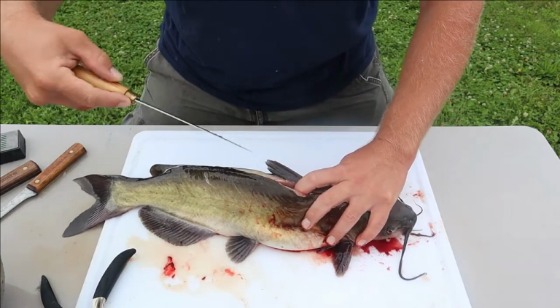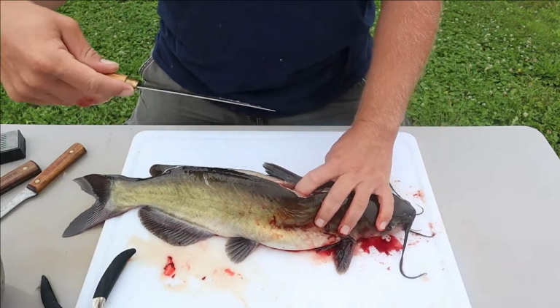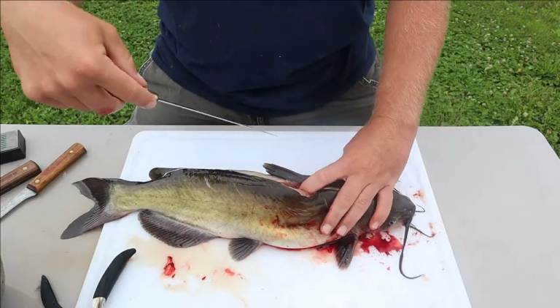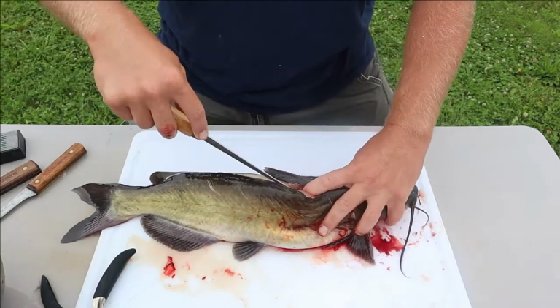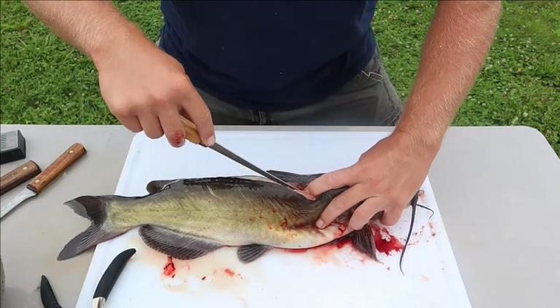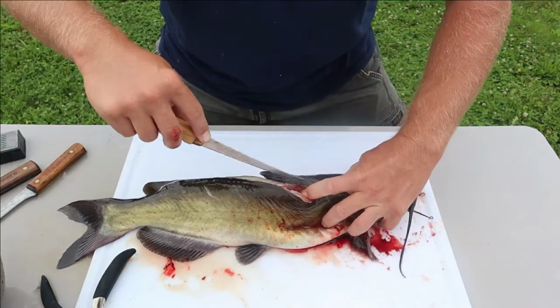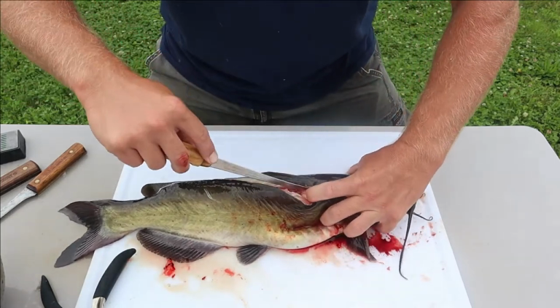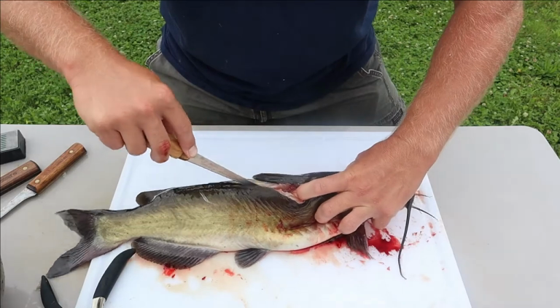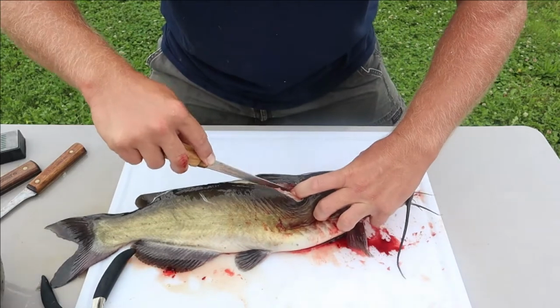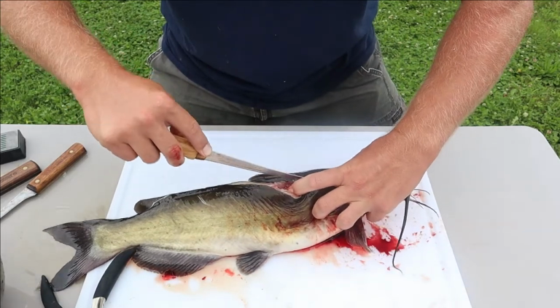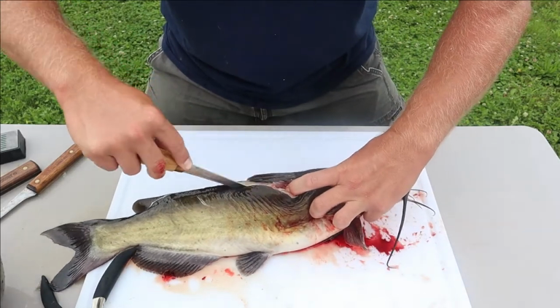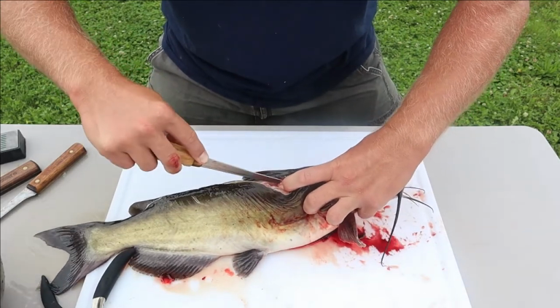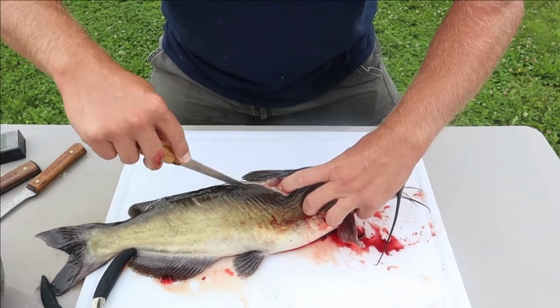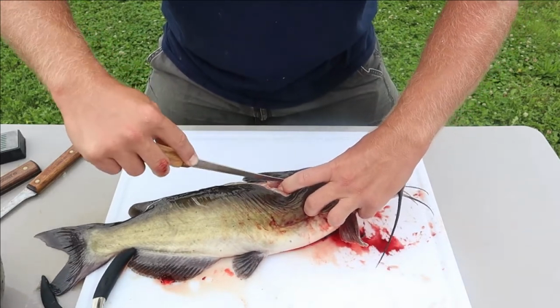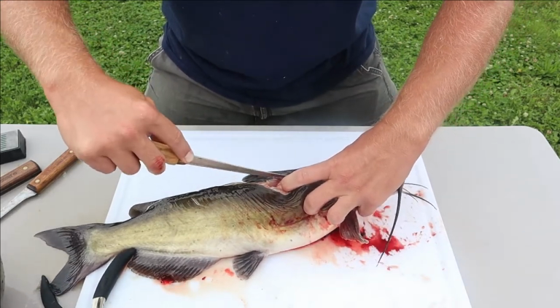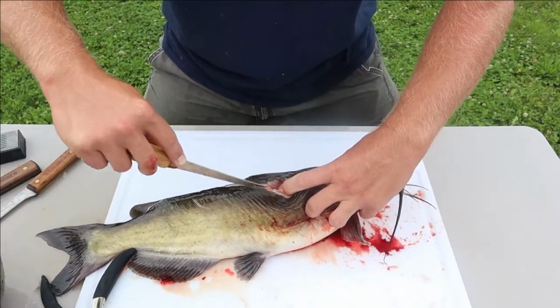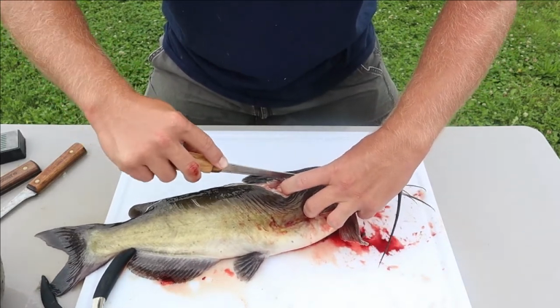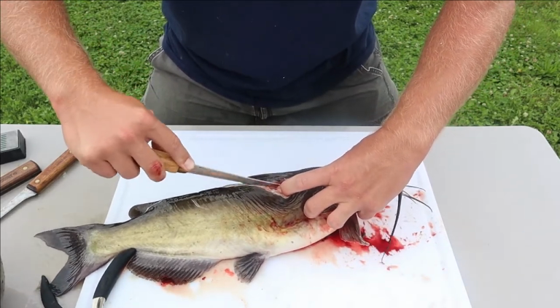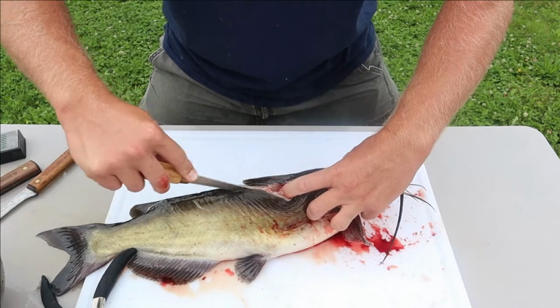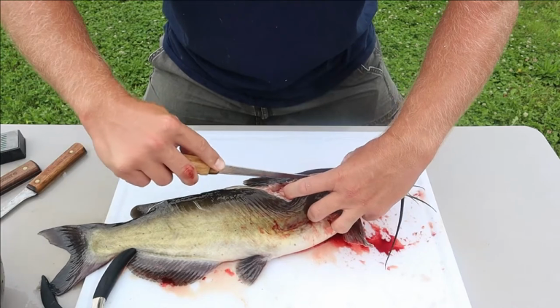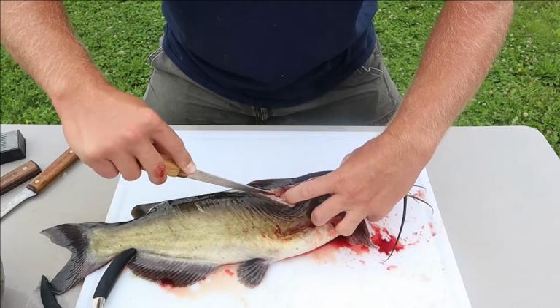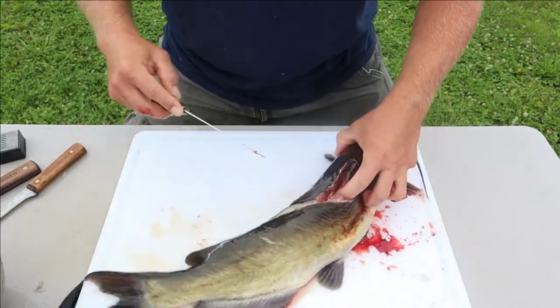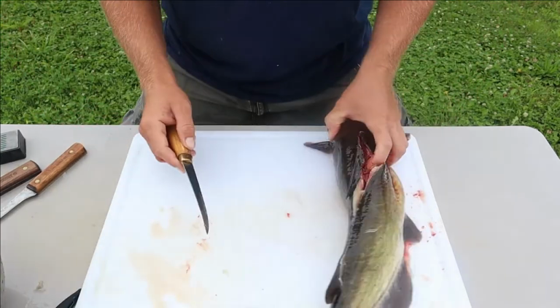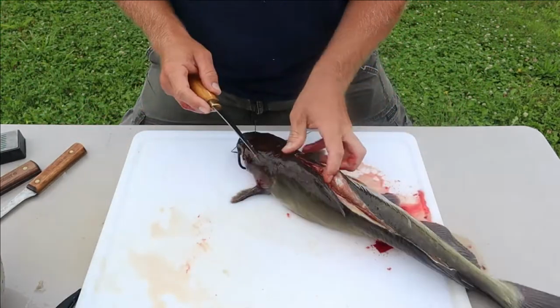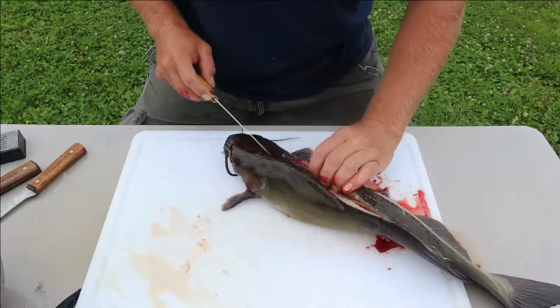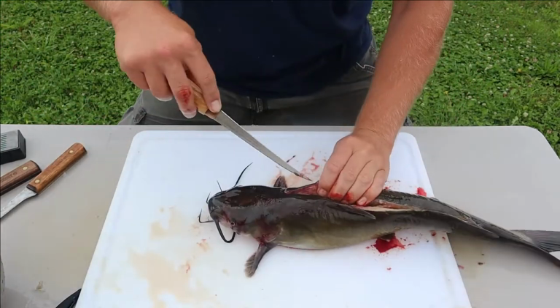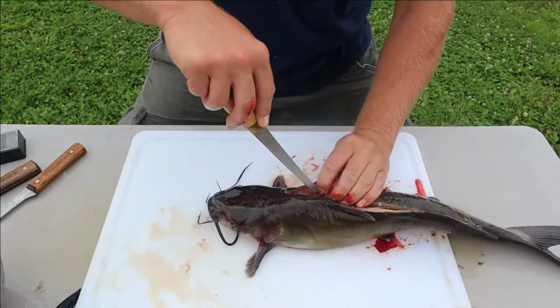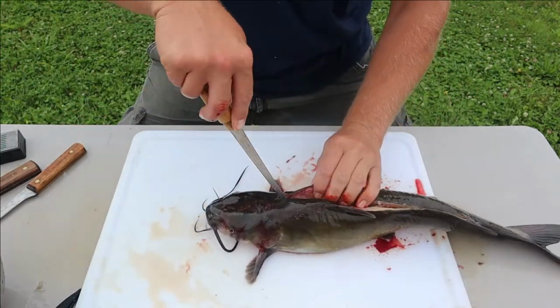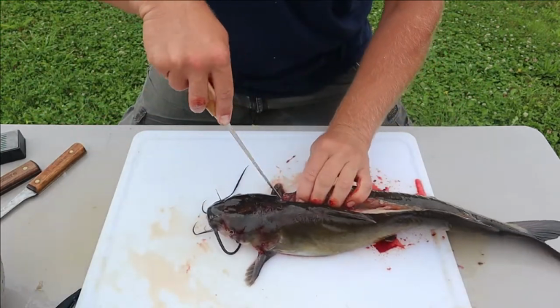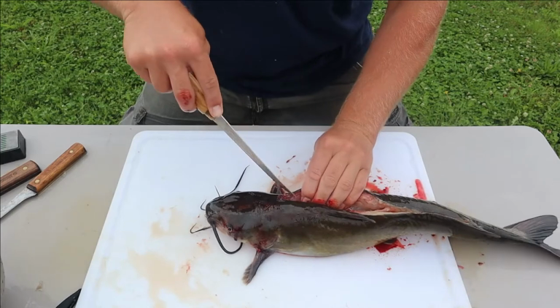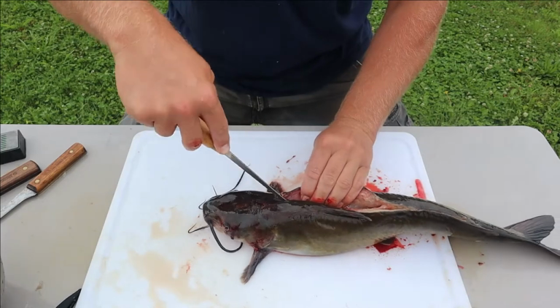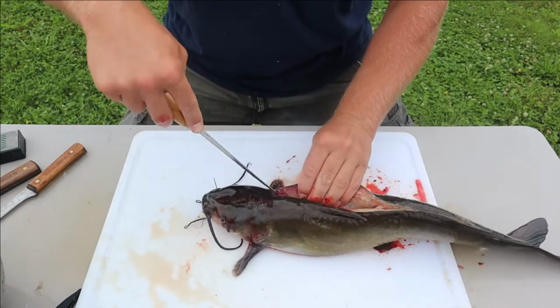Keep your blade tip angled in a little bit and you can go ahead and feel those bones in there - you can hear them even. Just keep following those down. If you need to turn your fish around to get a better angle, that's what you've got to do.